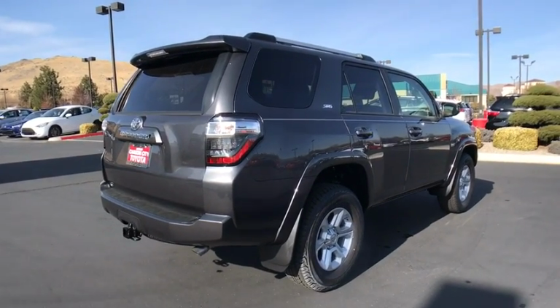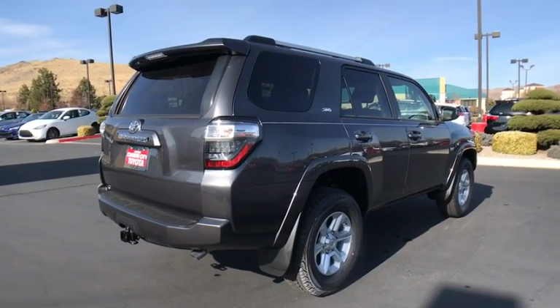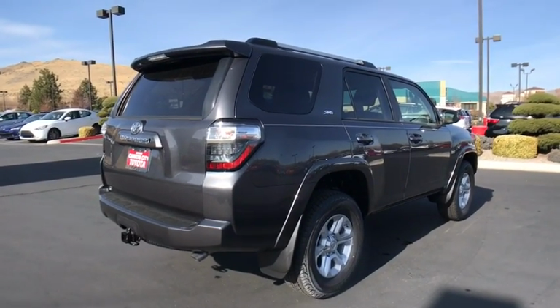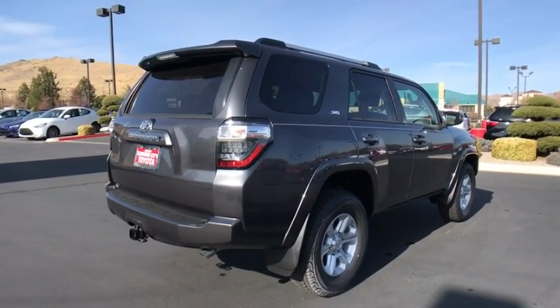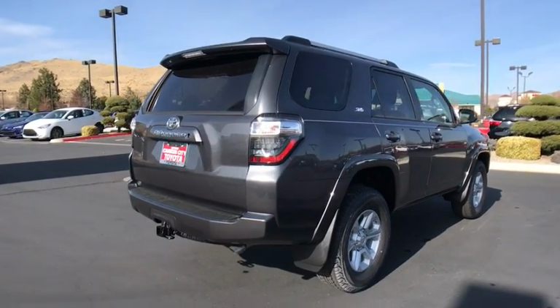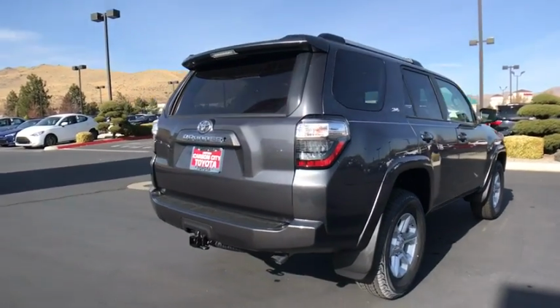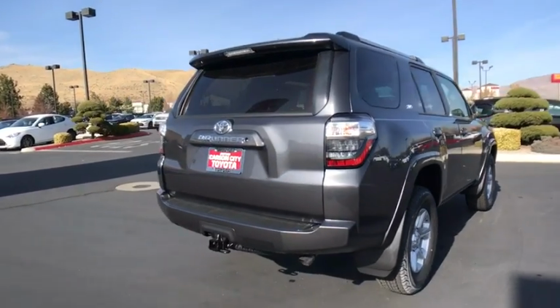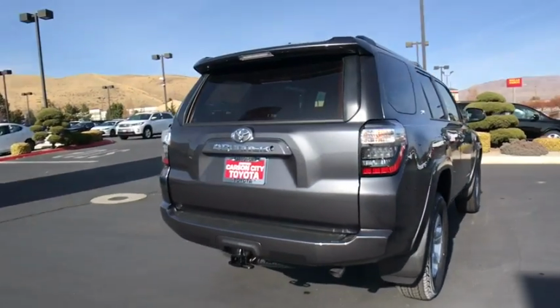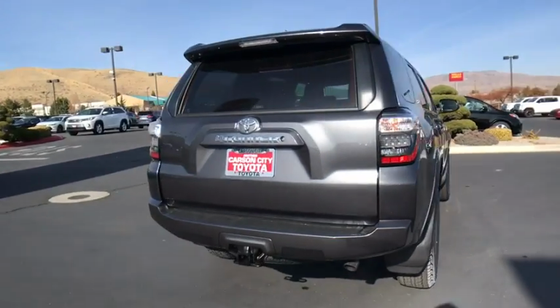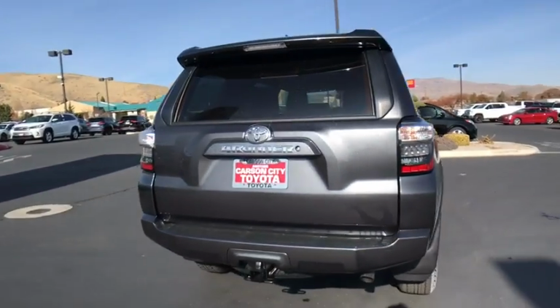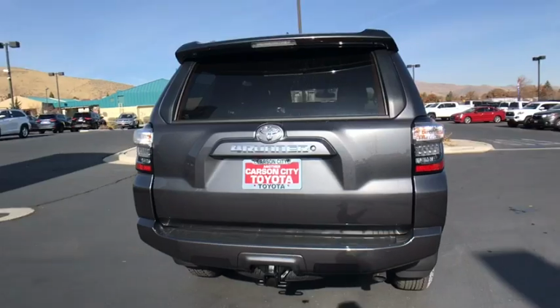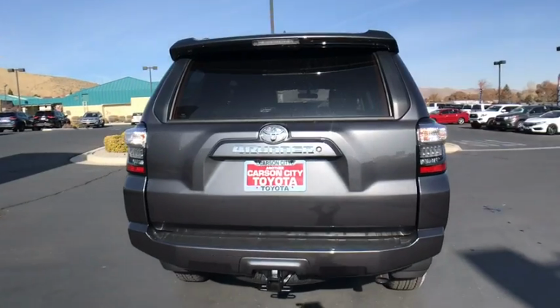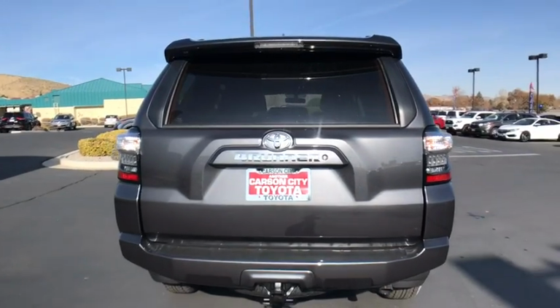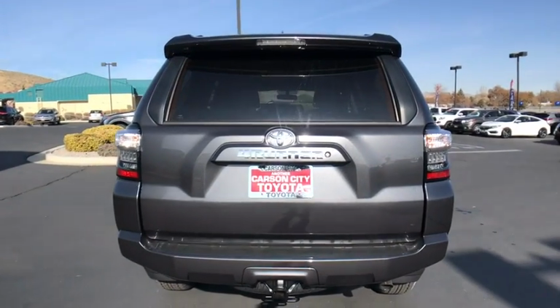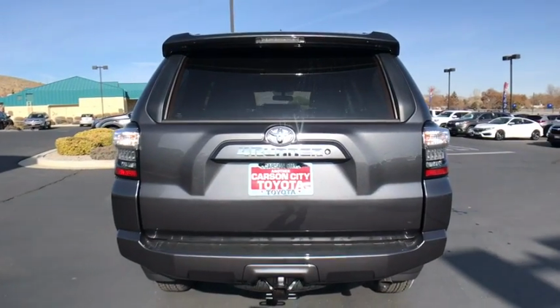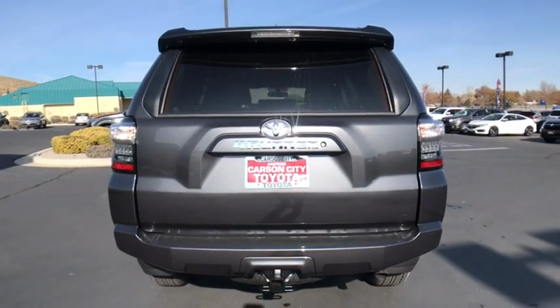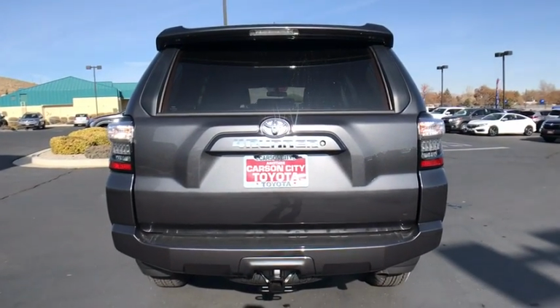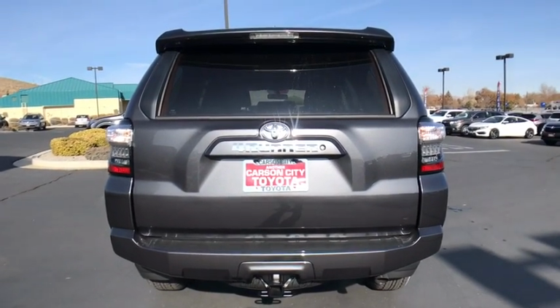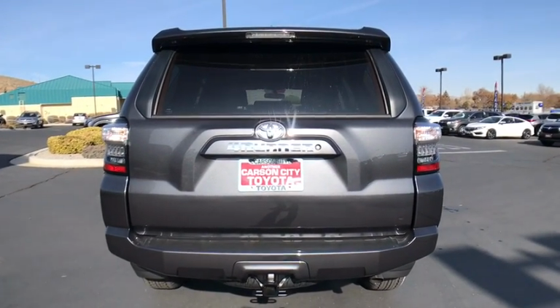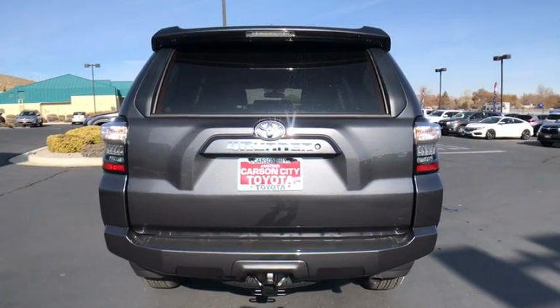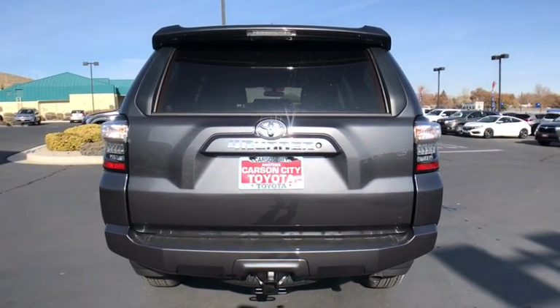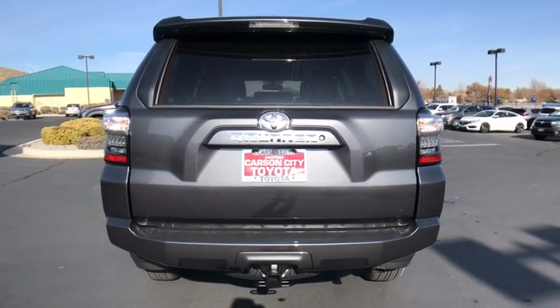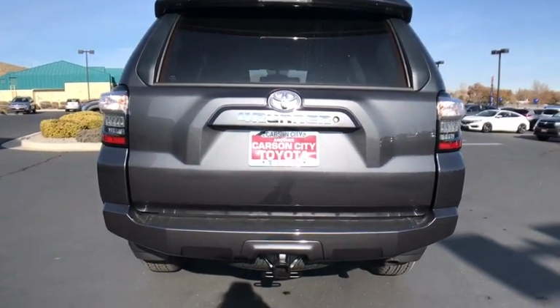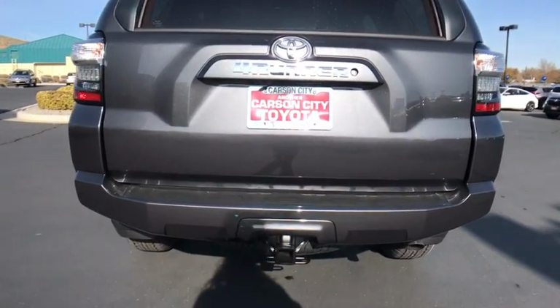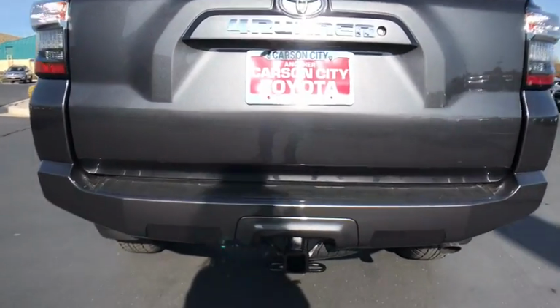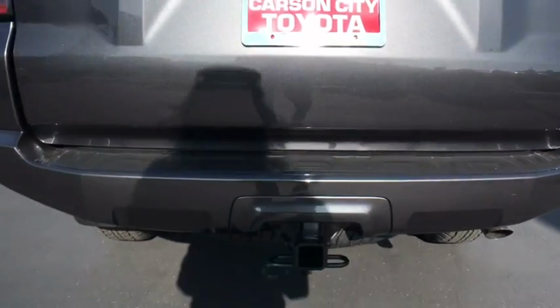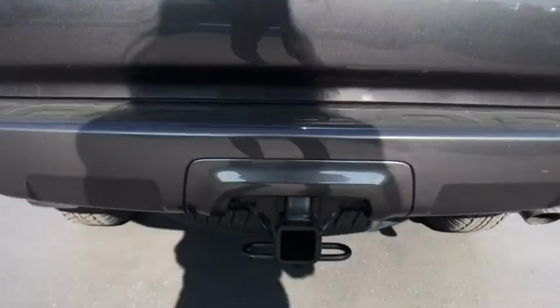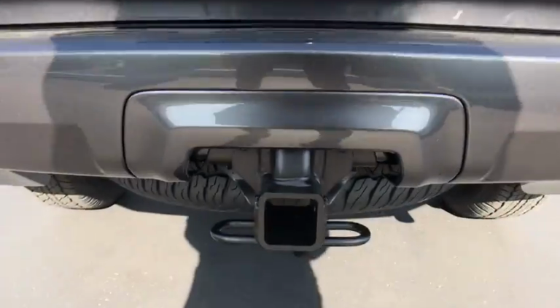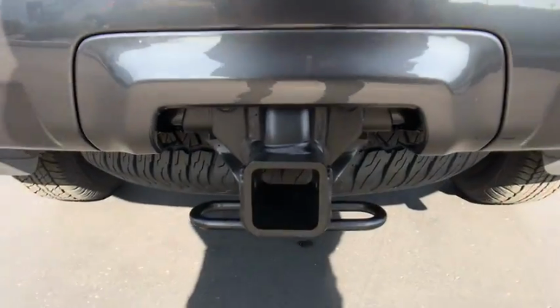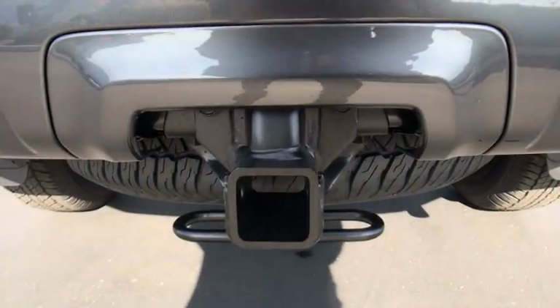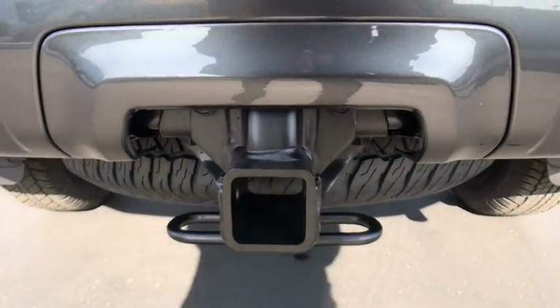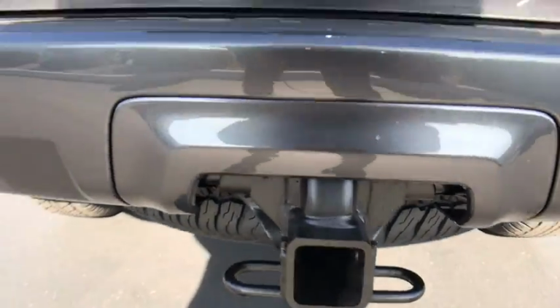Stability control, traction control, keyless entry, anti-lock braking system, tow hitch, steering wheel audio controls, backup camera, leather wrapped steering wheel, Bluetooth.